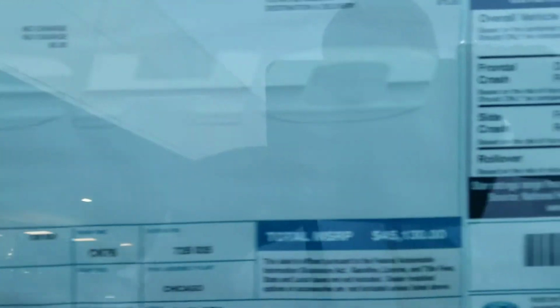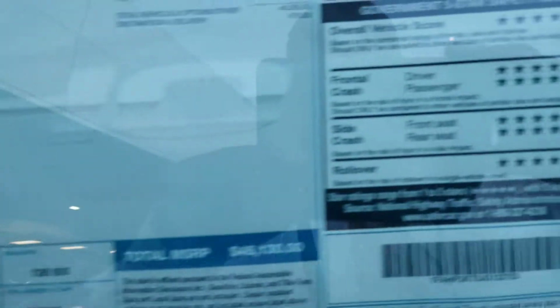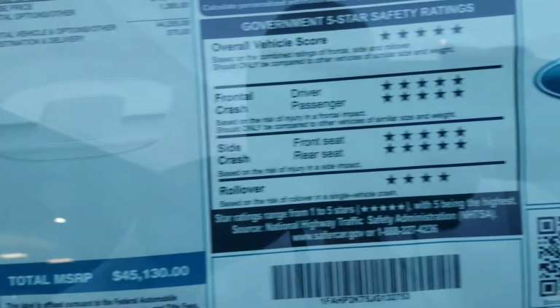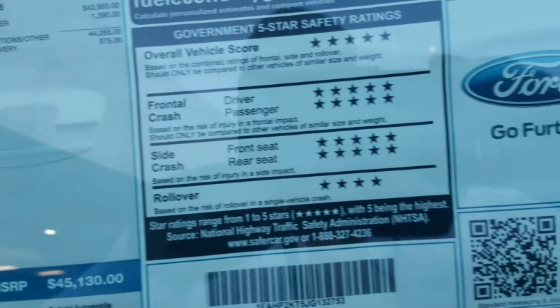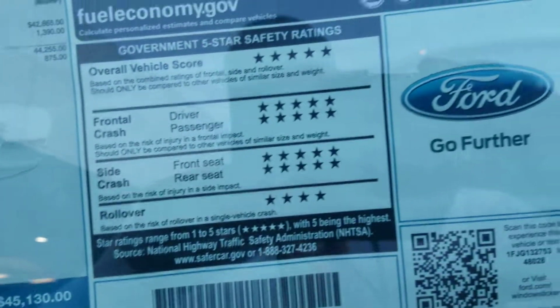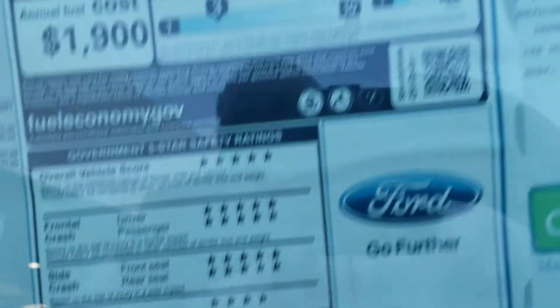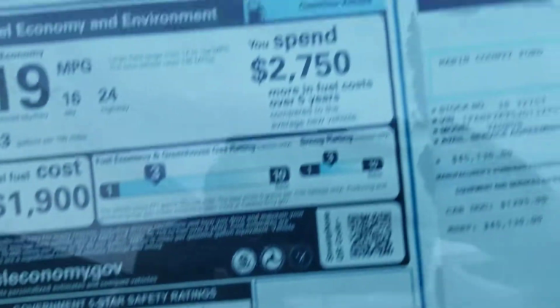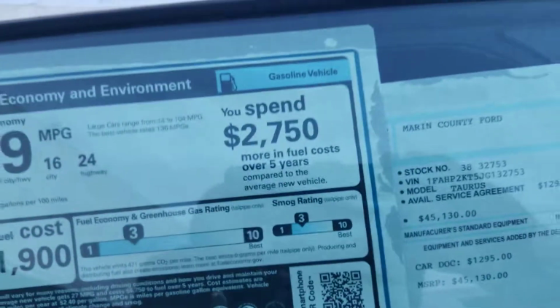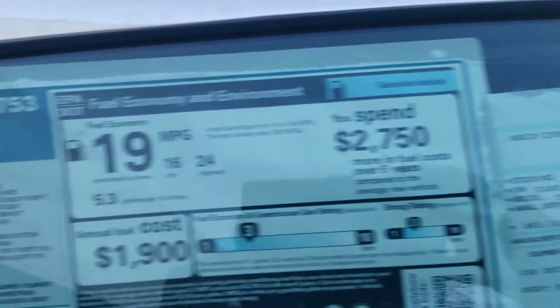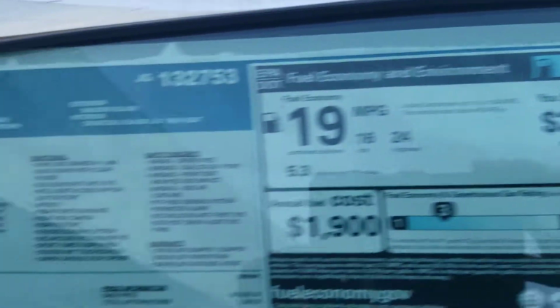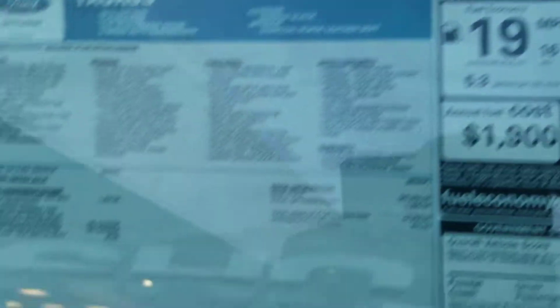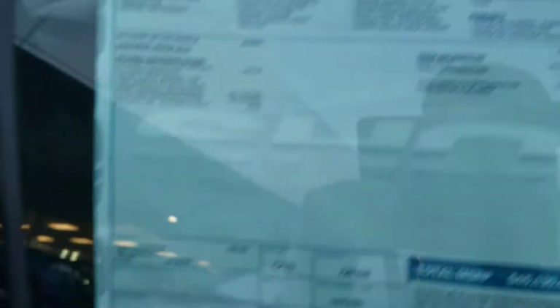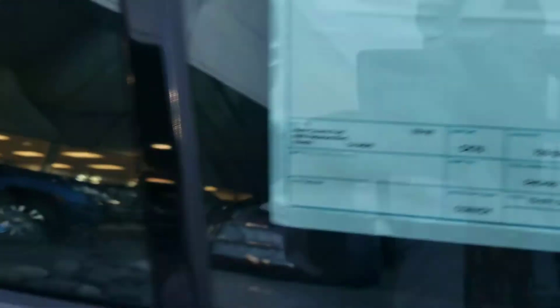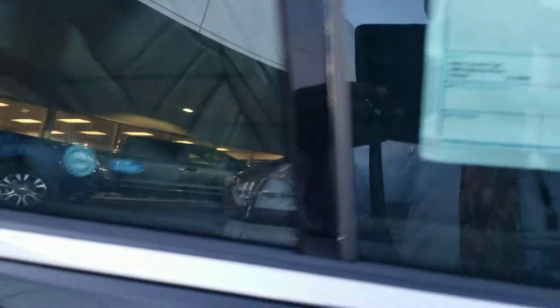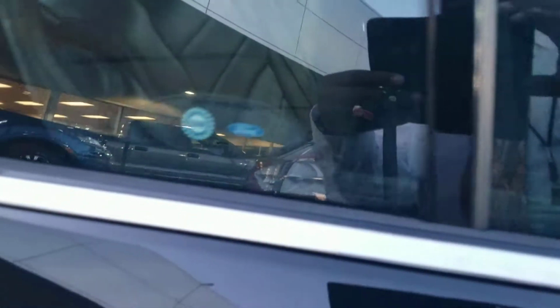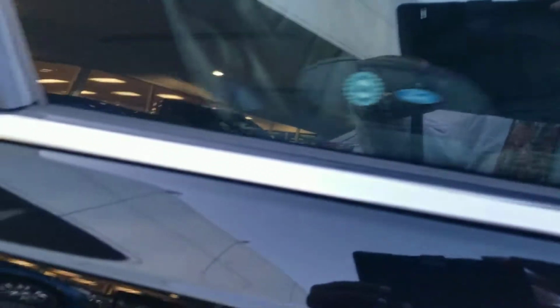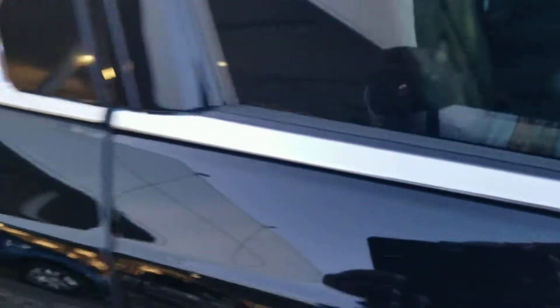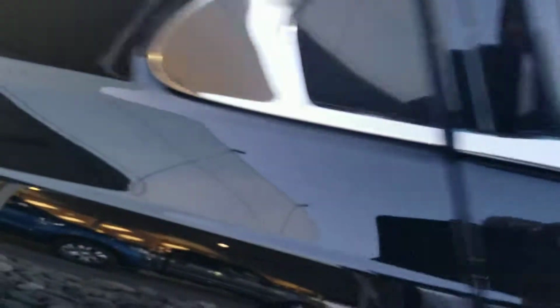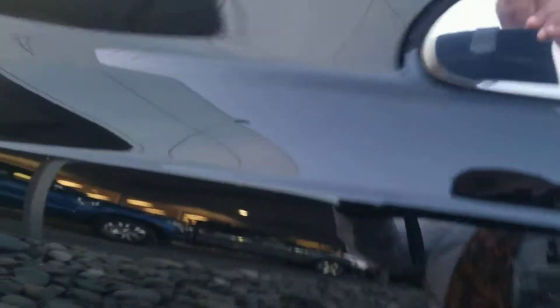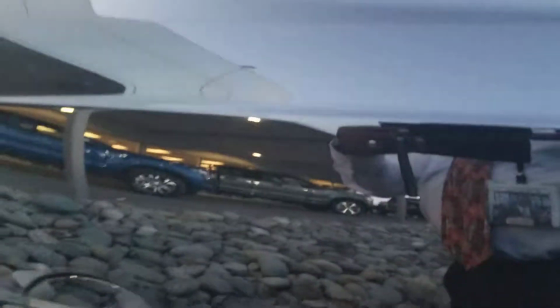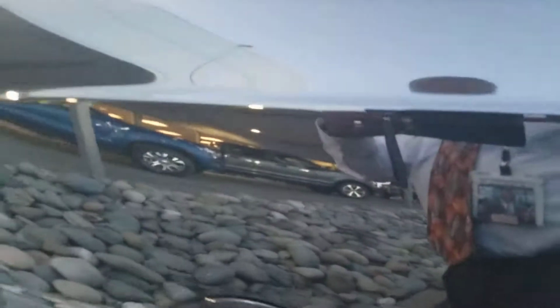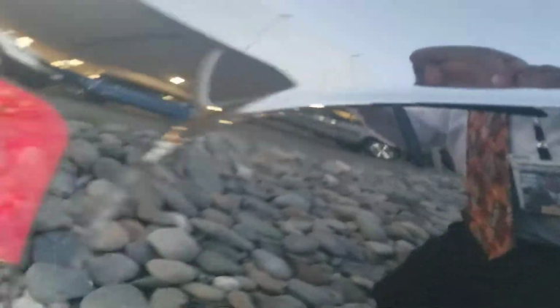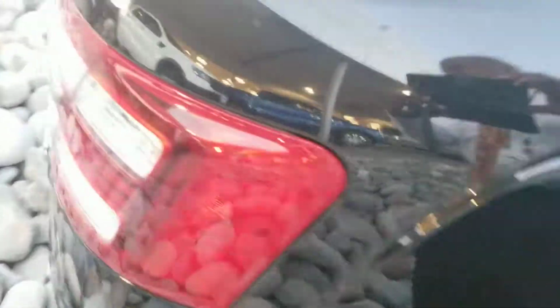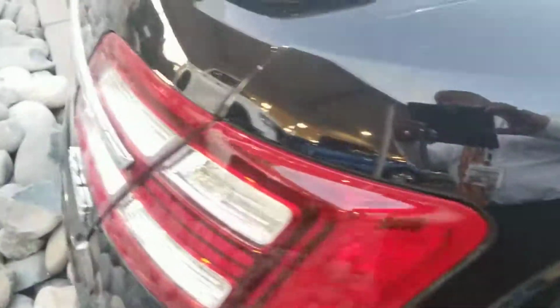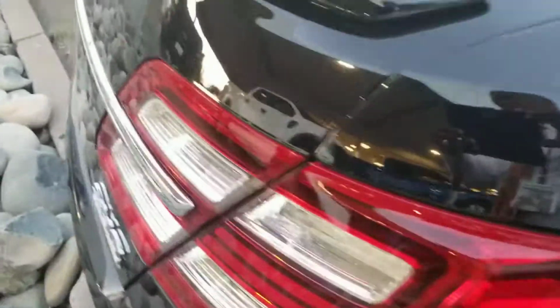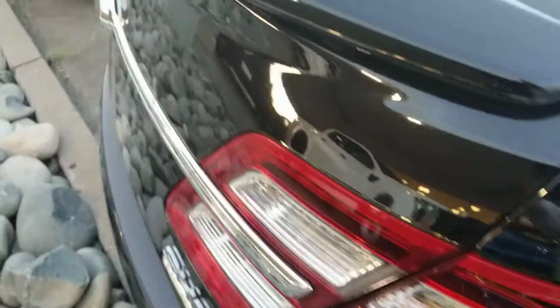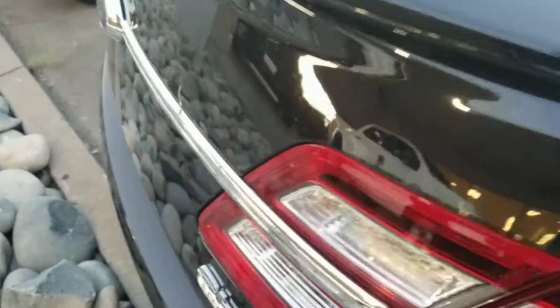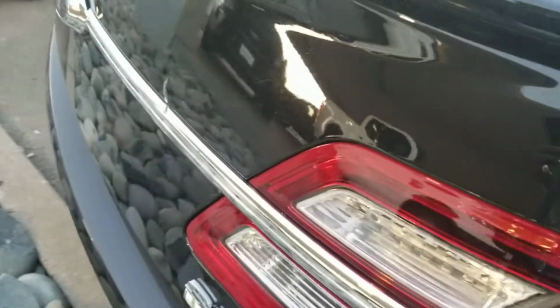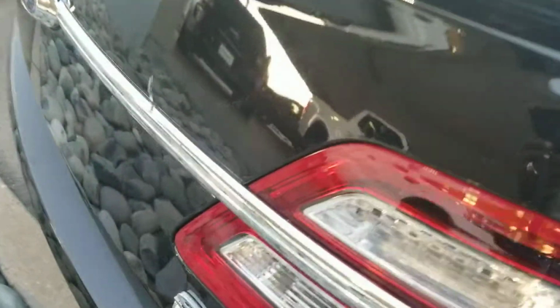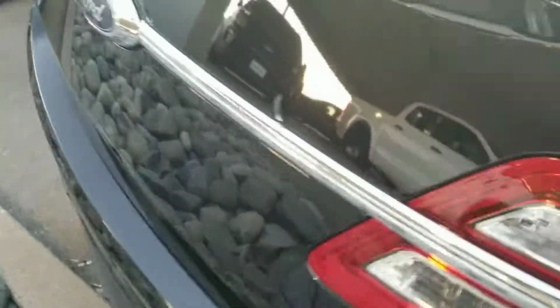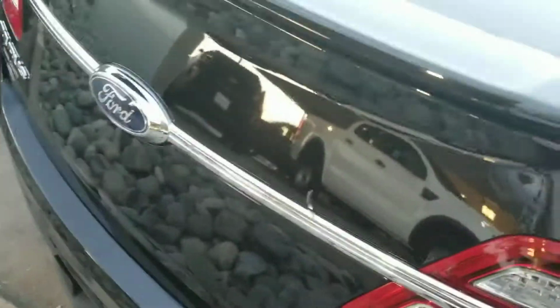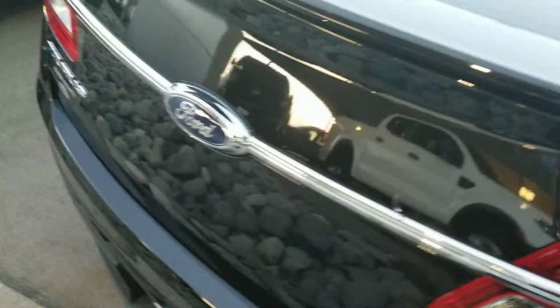It is loaded to the gill — it's not missing anything. It's still new; it has about 63 miles on it. As you can see, it's all wheel drive, which is excellent.